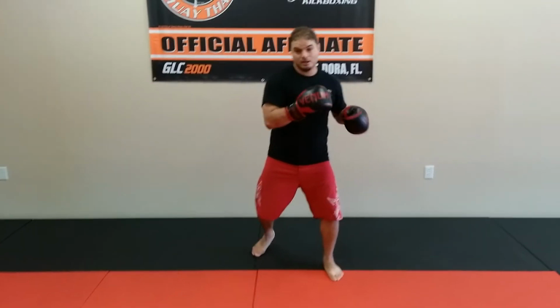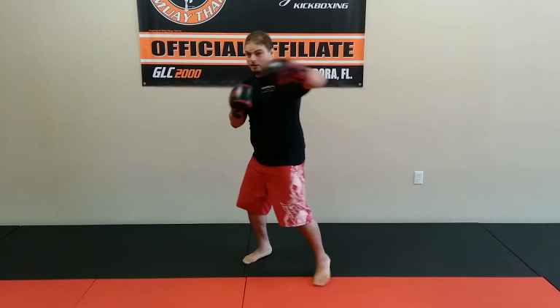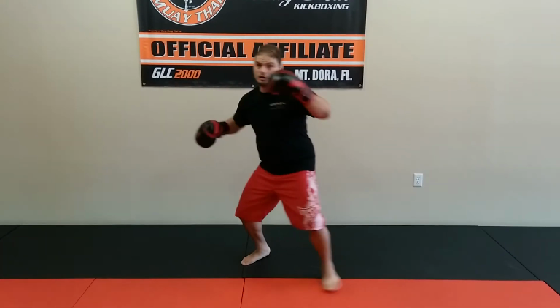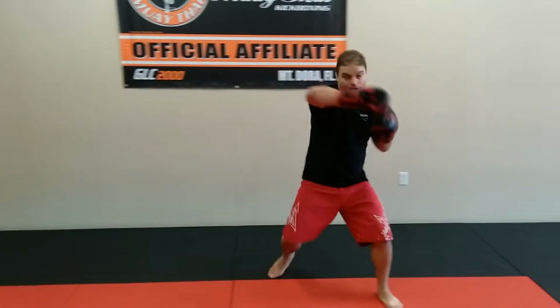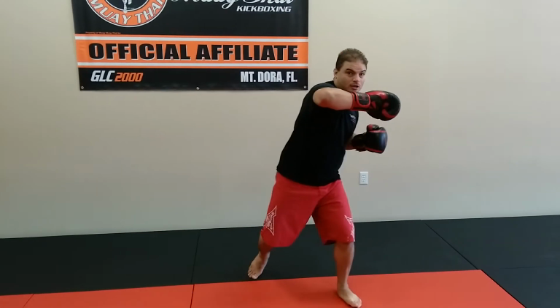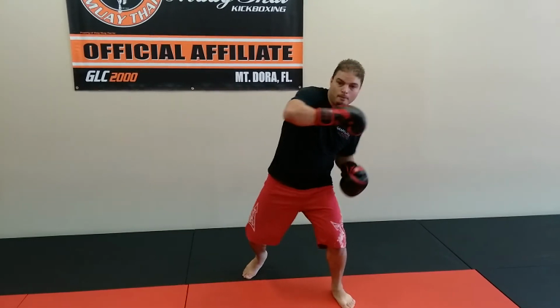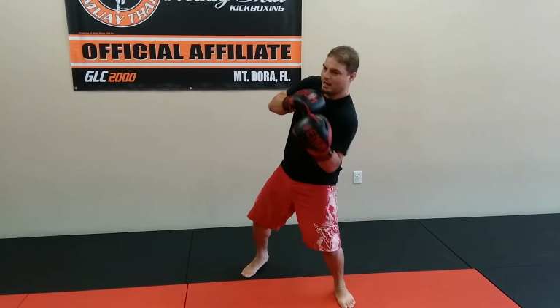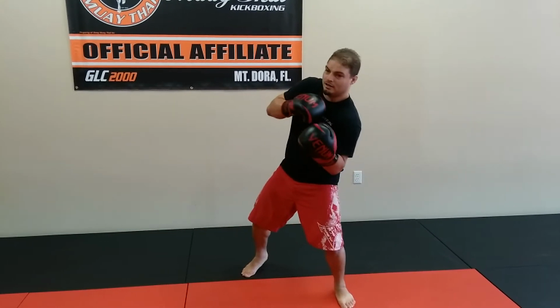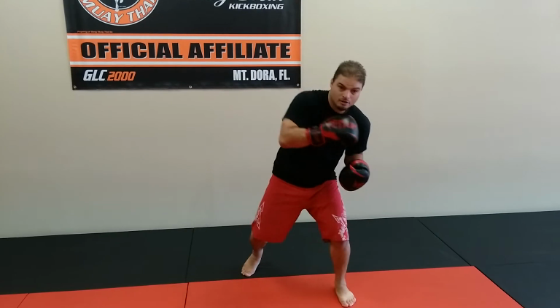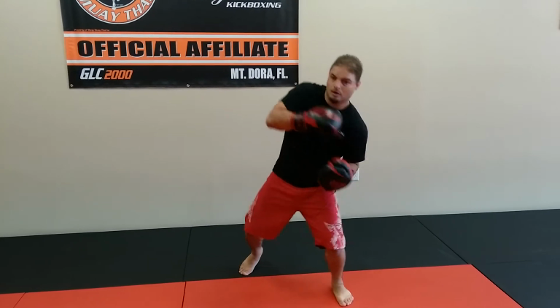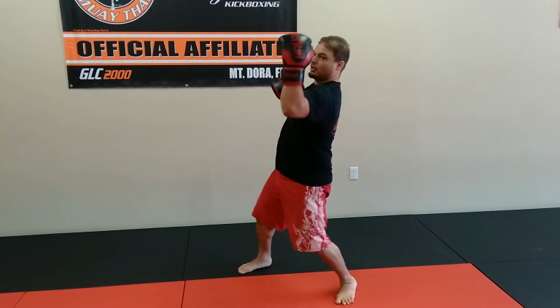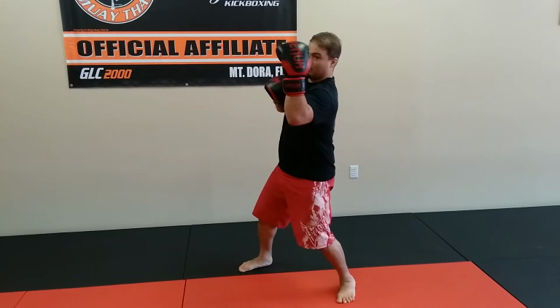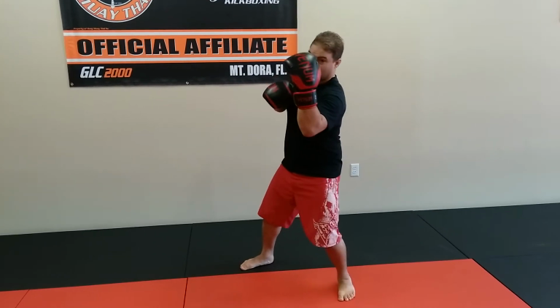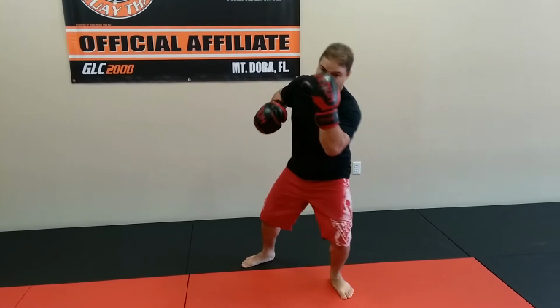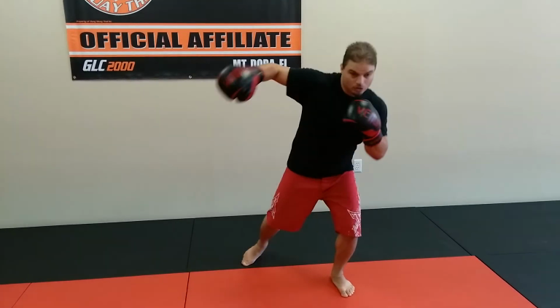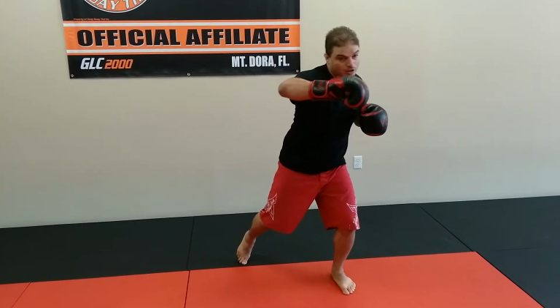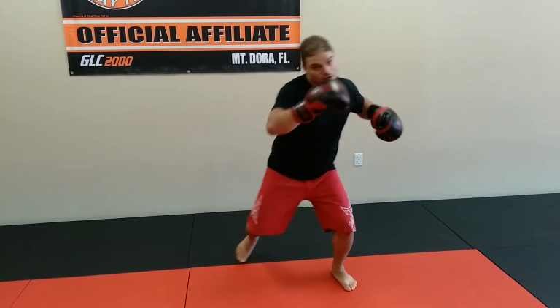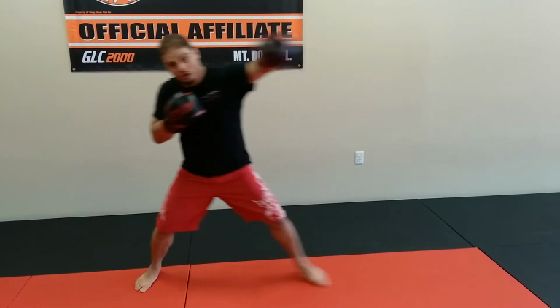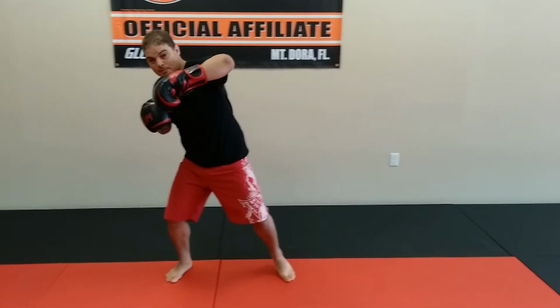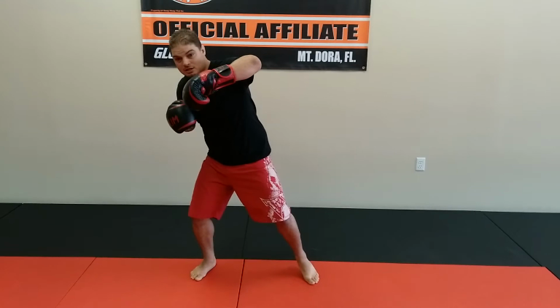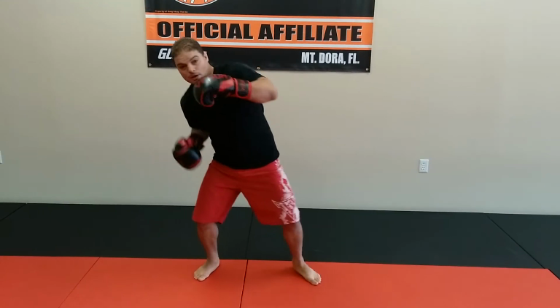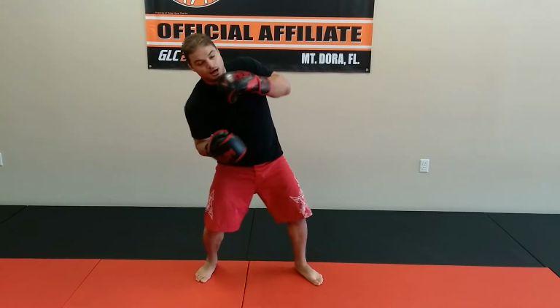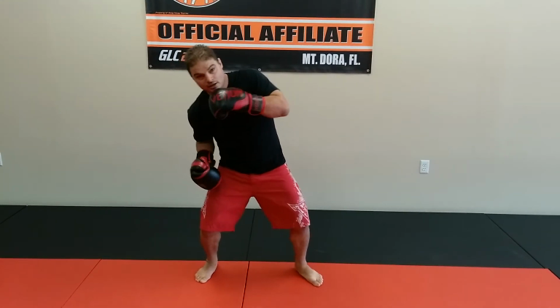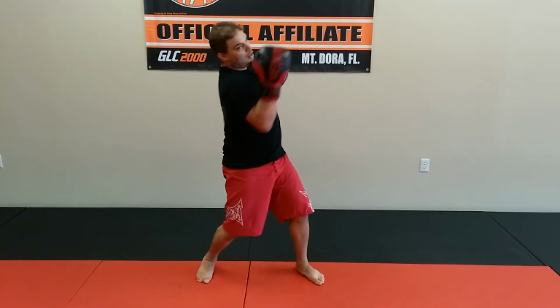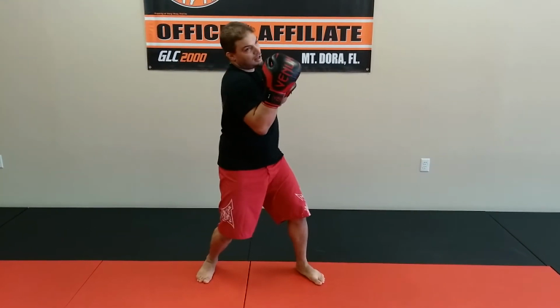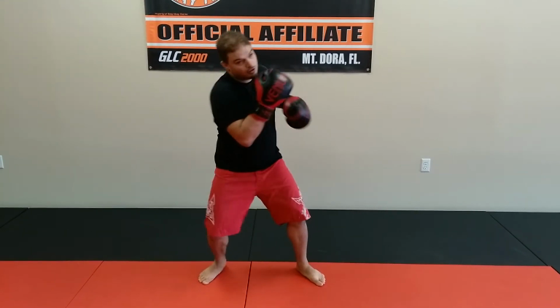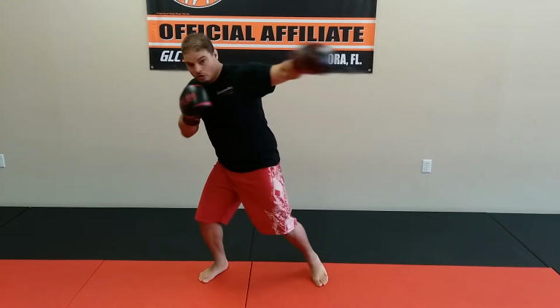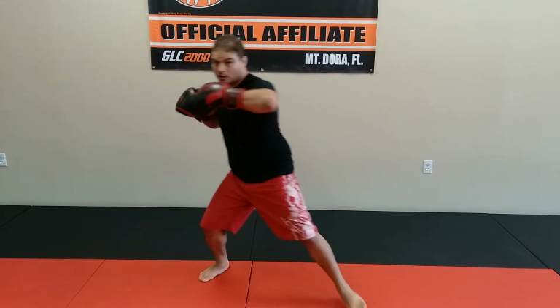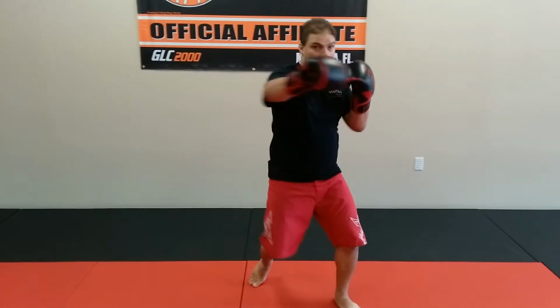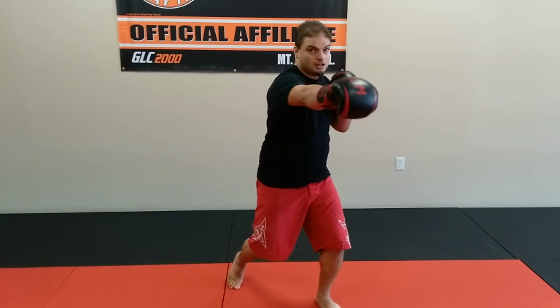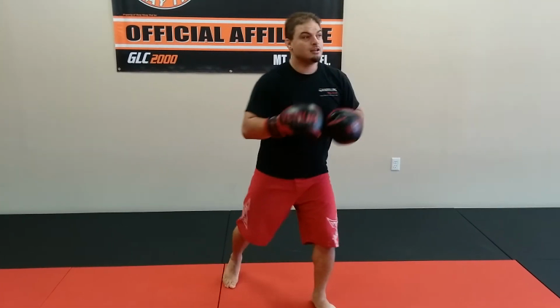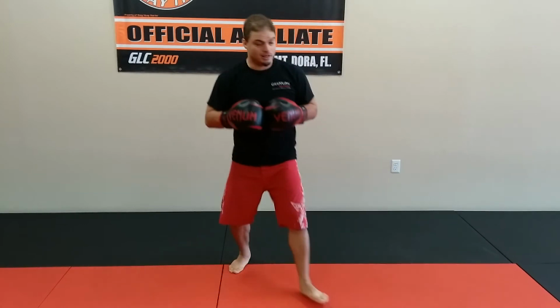So it's left hook, right hook, body, uppercut, hook, hook, step across, body, uppercut, hook, cross.